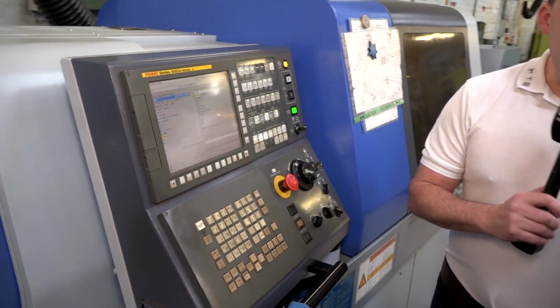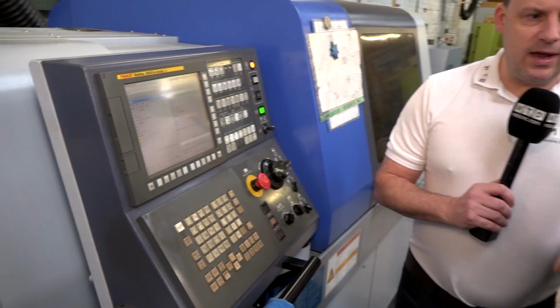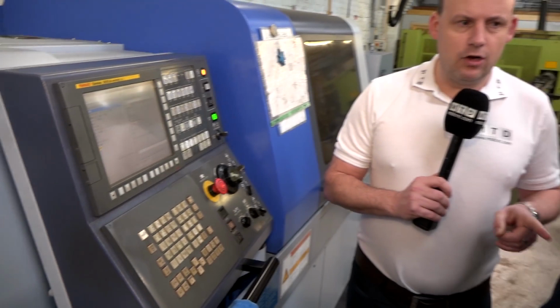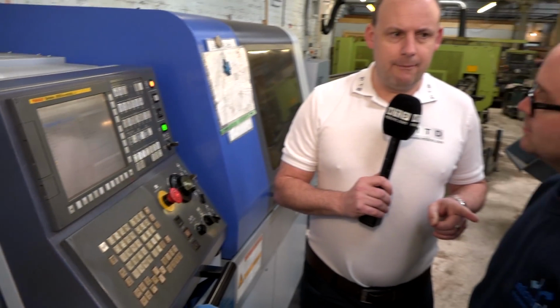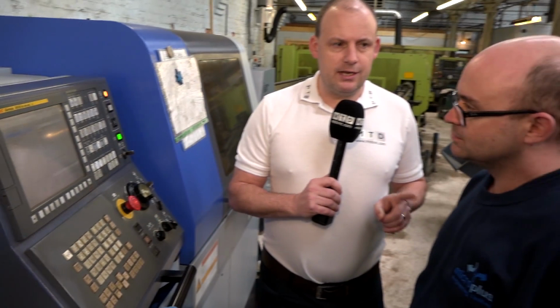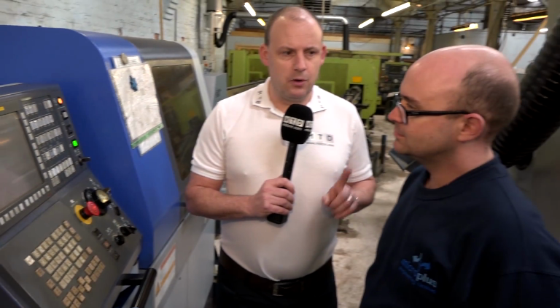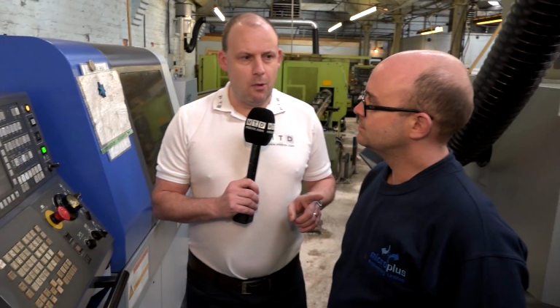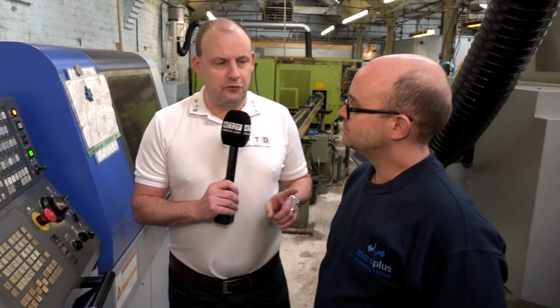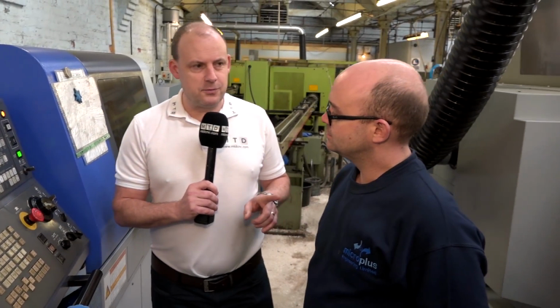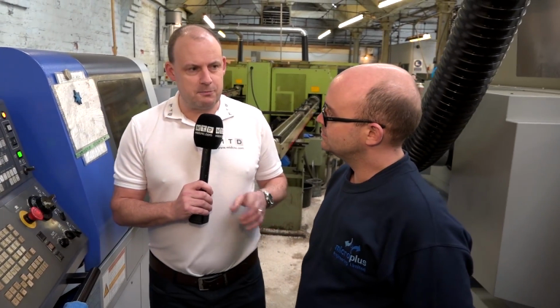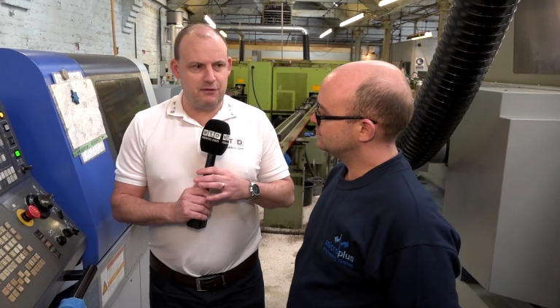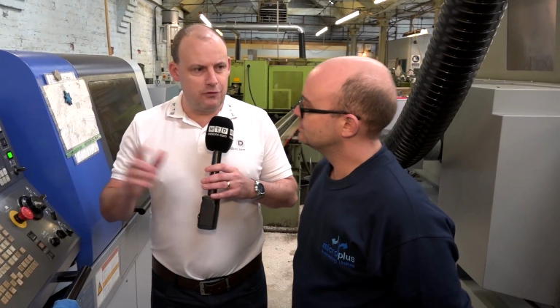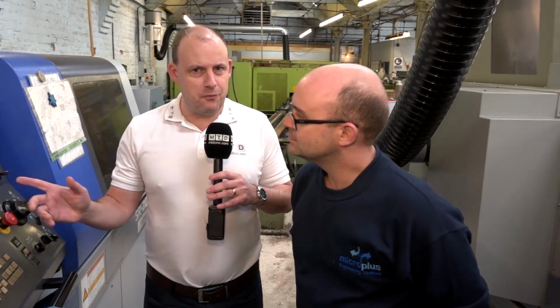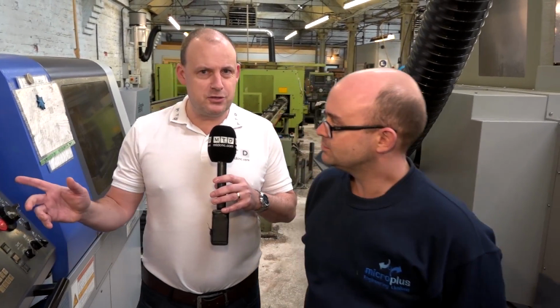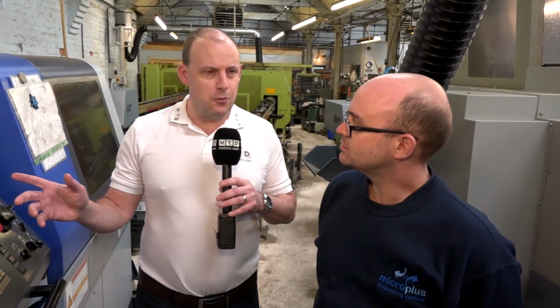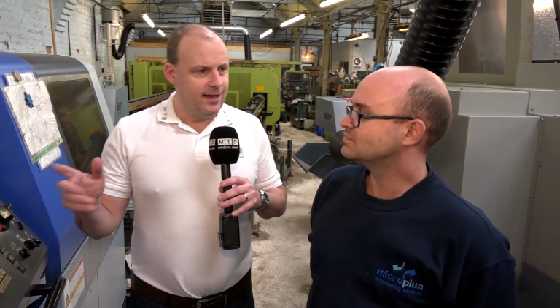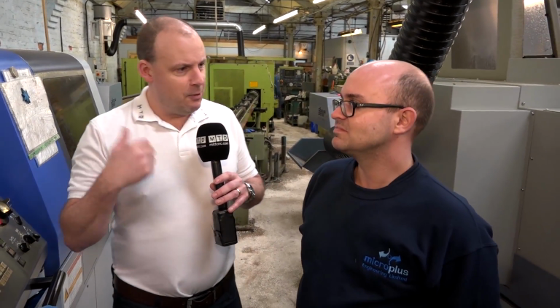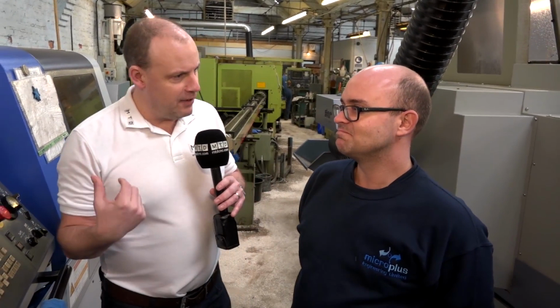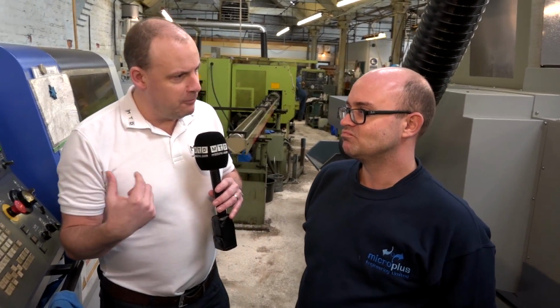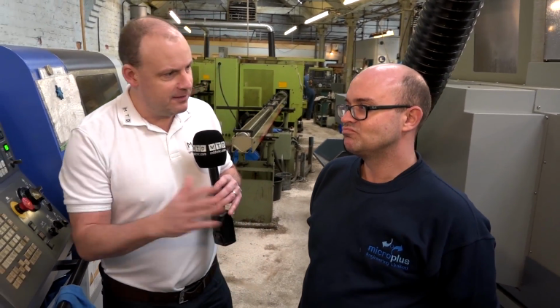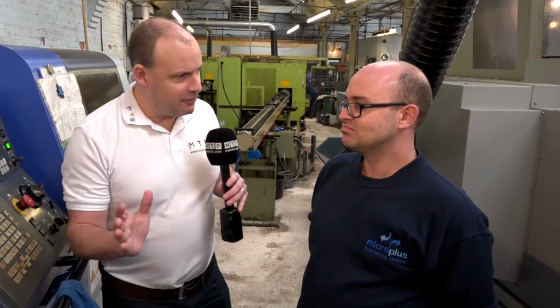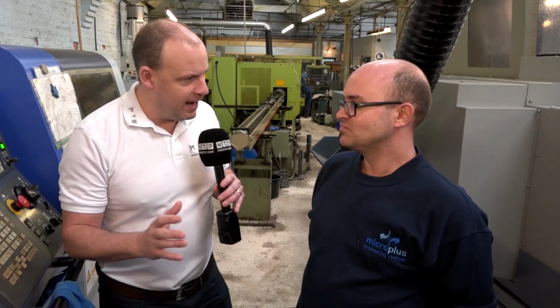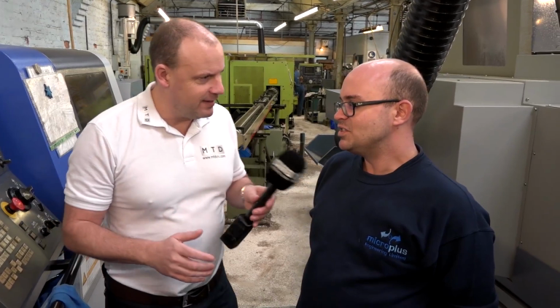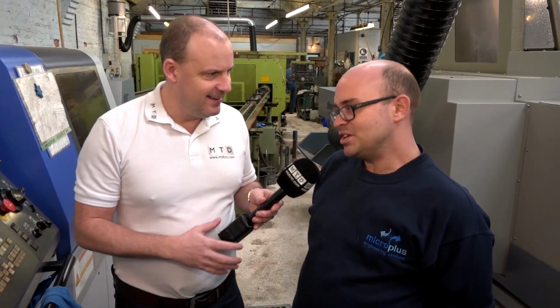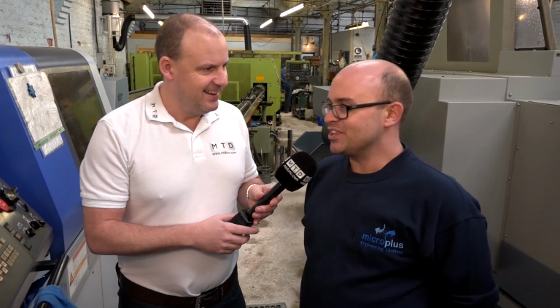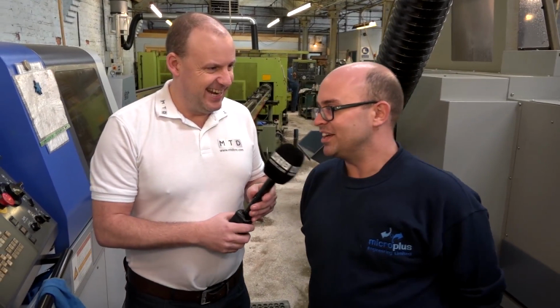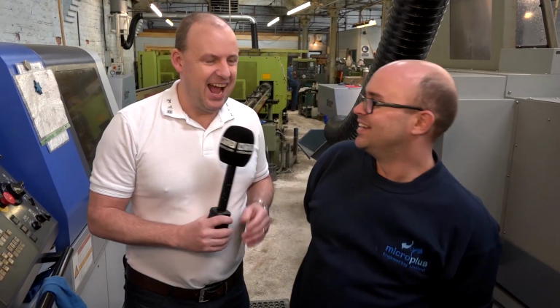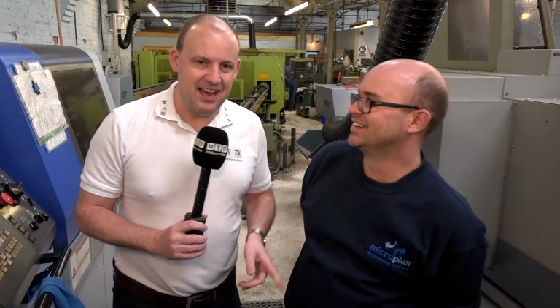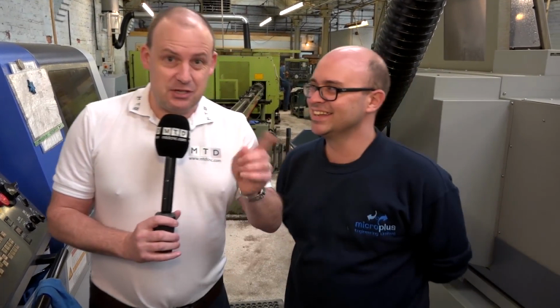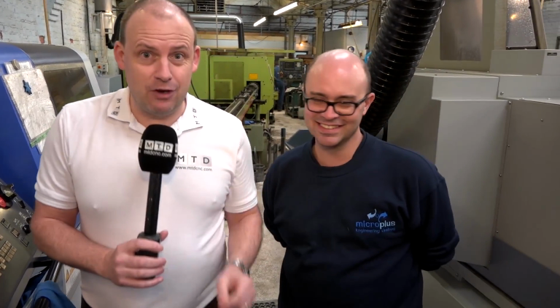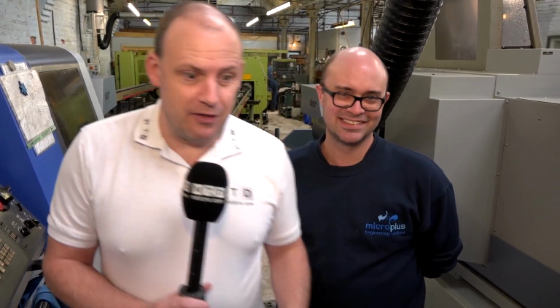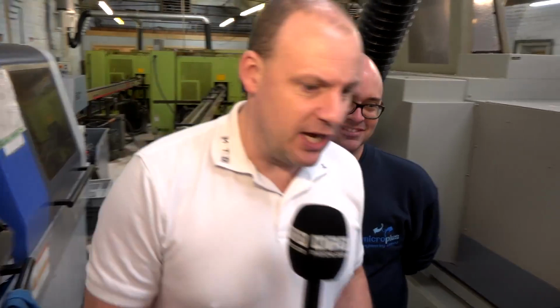We're going to have a look at that machine next. What is important to say is that if you haven't got the software installed and you put those M codes in, nothing would happen — so don't try that. Let's go and have a look at the other machine.